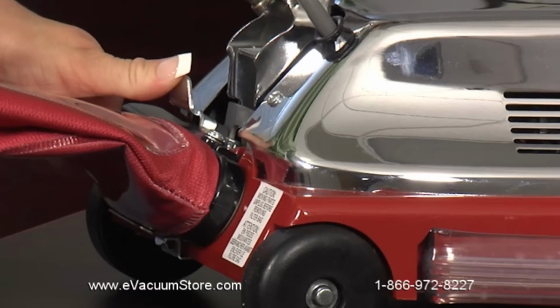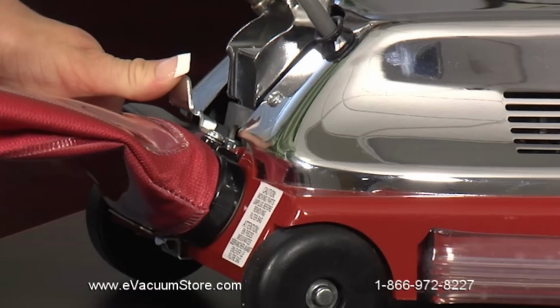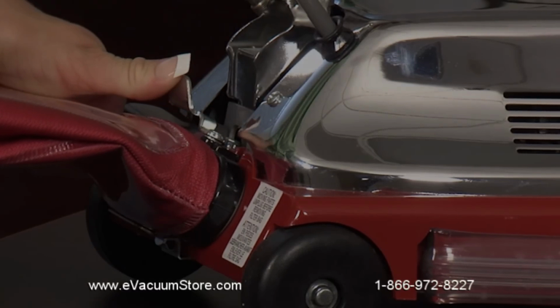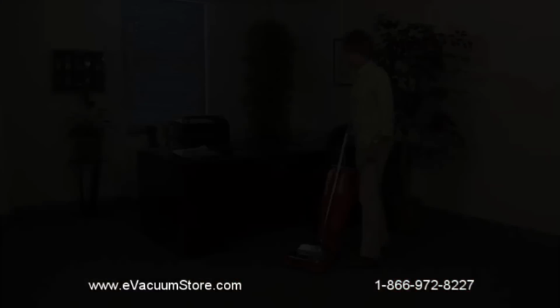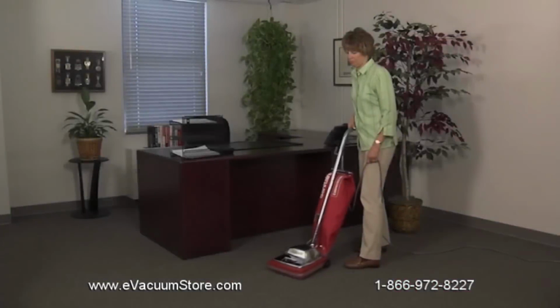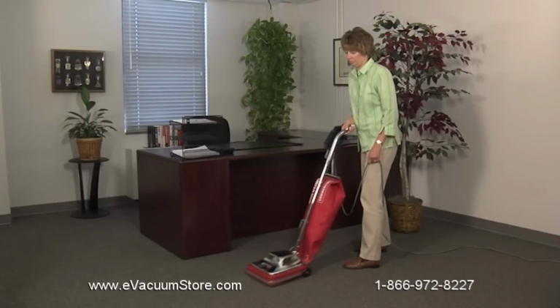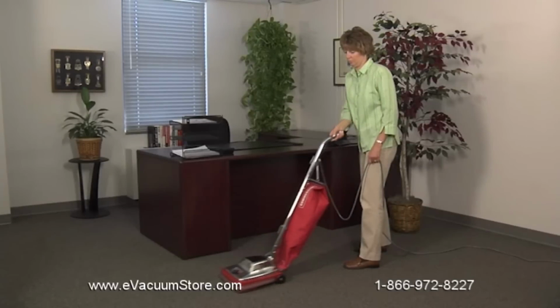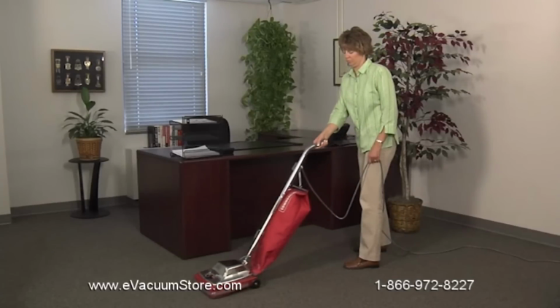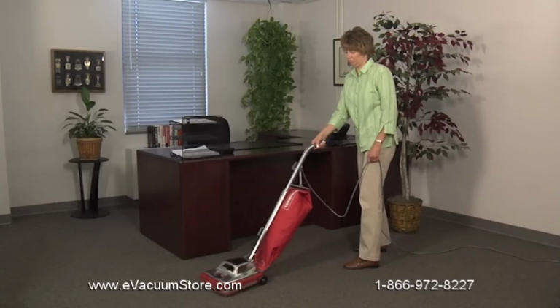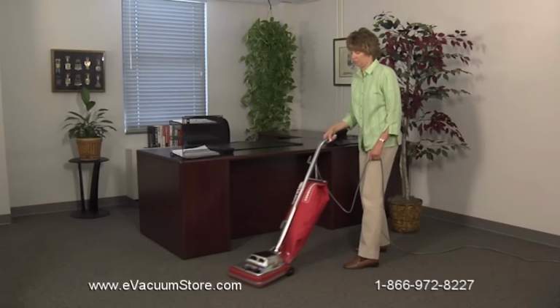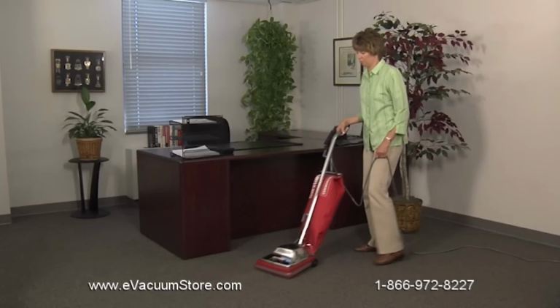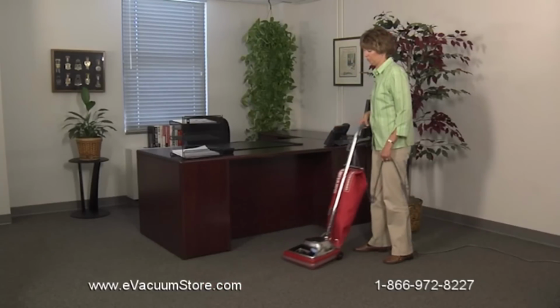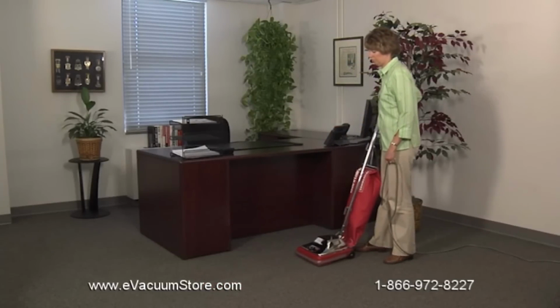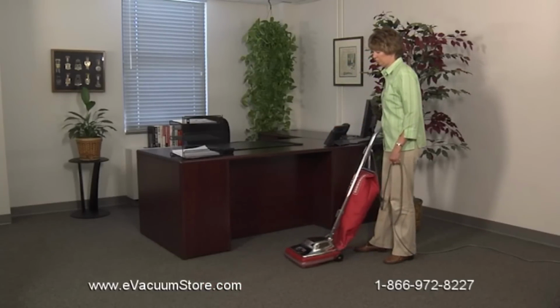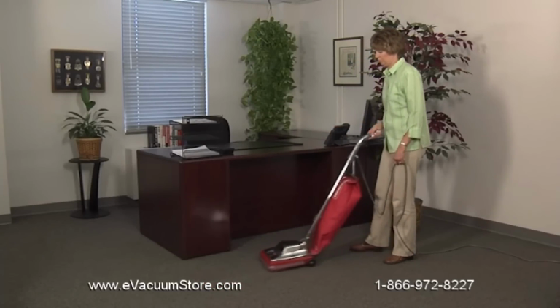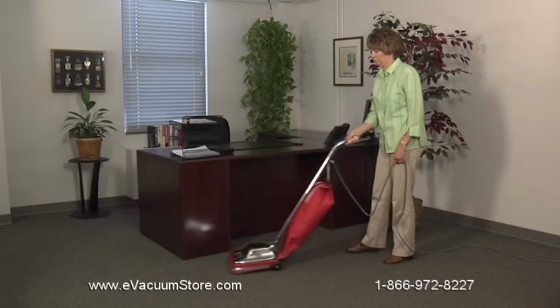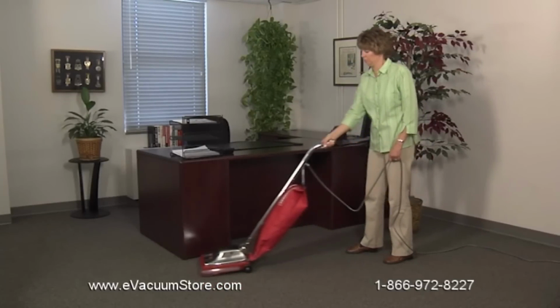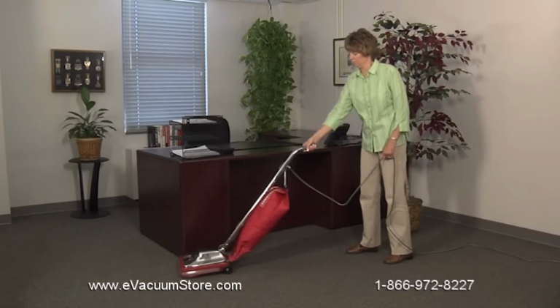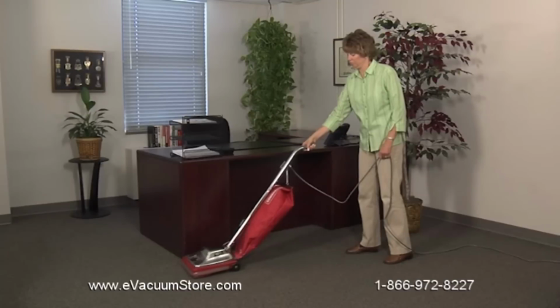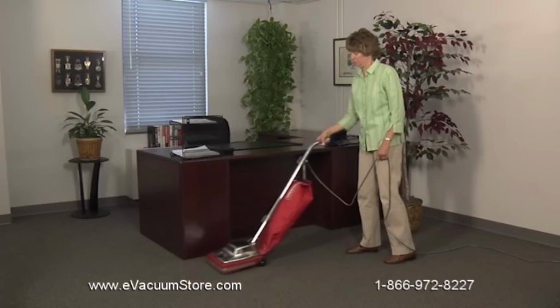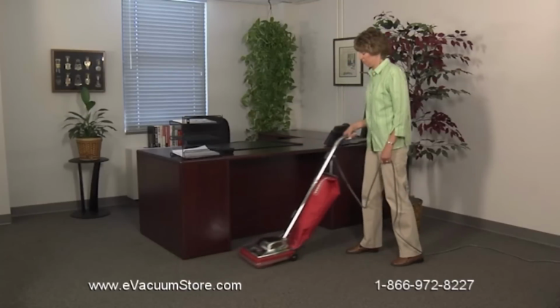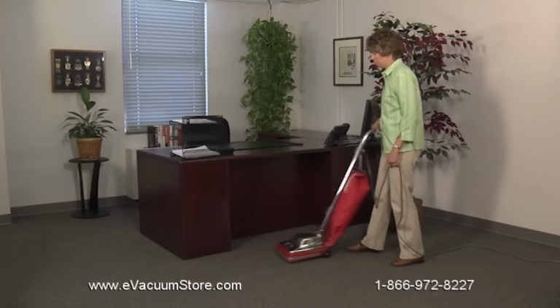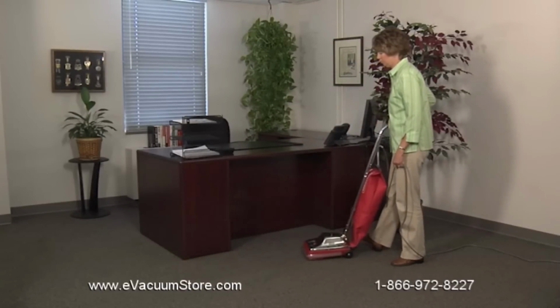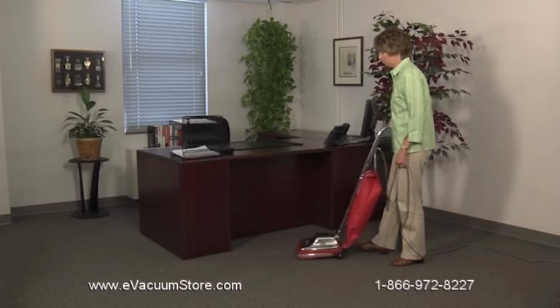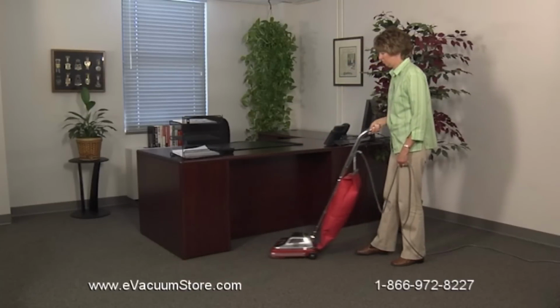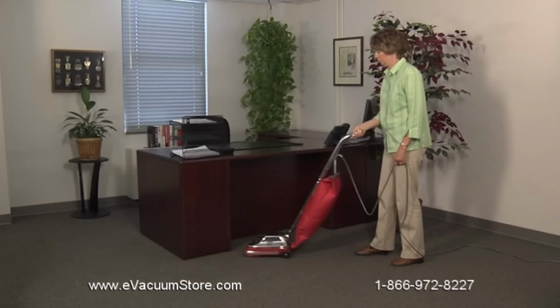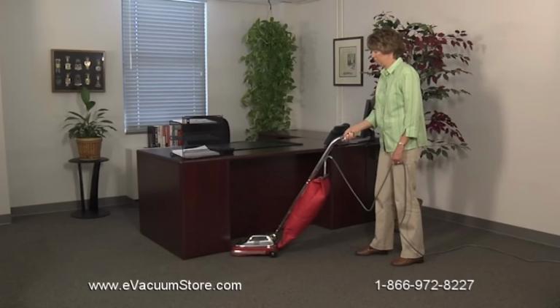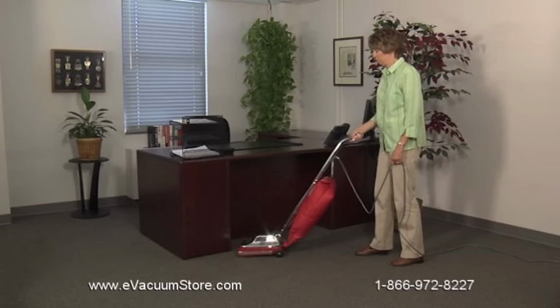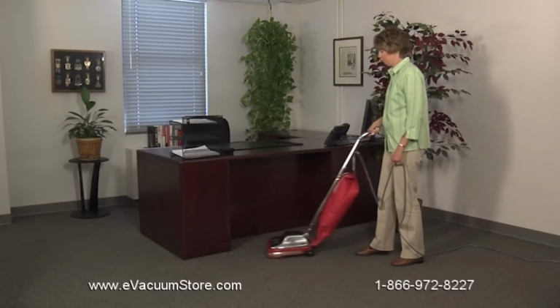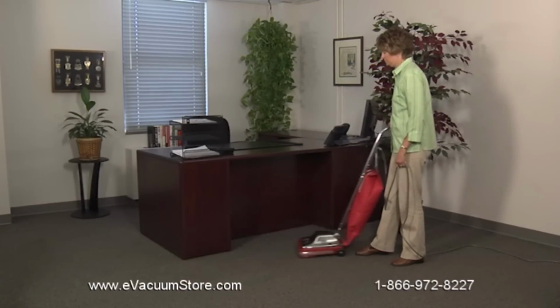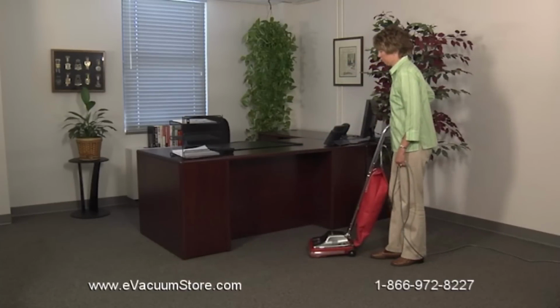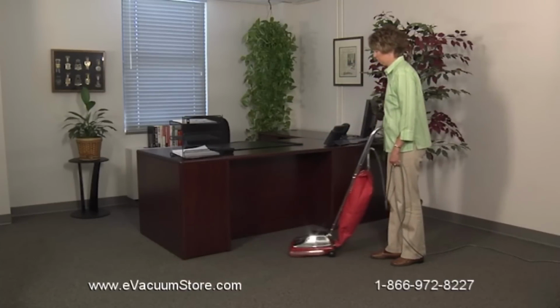Our traditional single motor design is ideal for professional cleaning in the most extreme commercial environments and delivers on Sanitare's commitment to quality products and reduced cost of ownership.